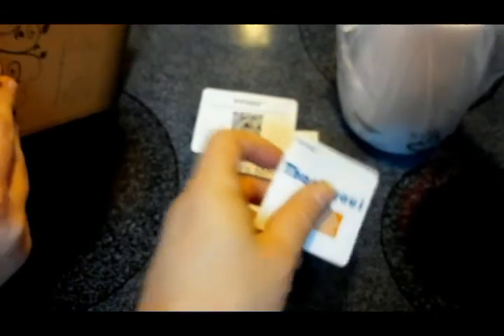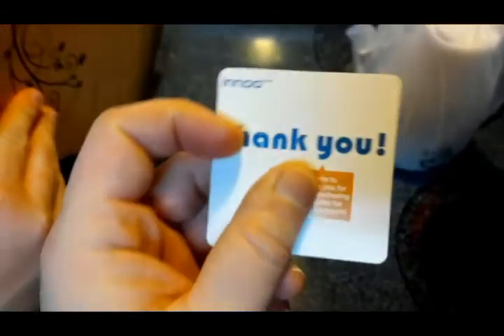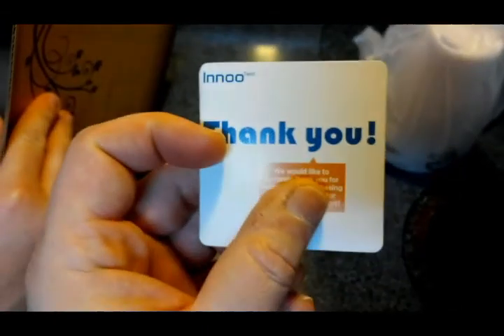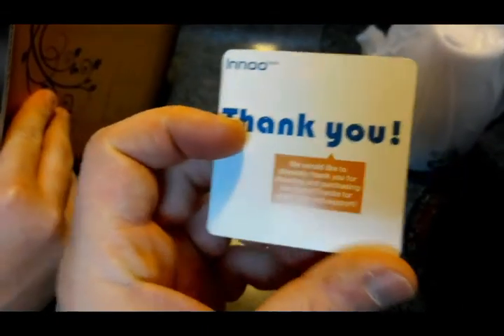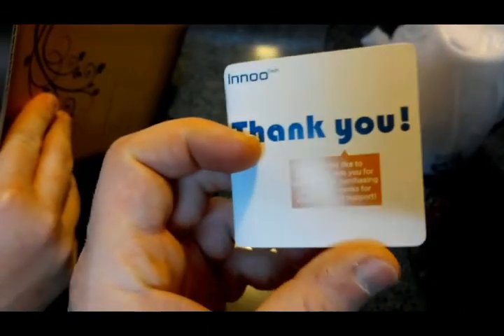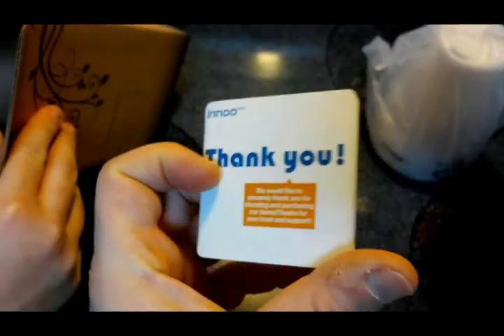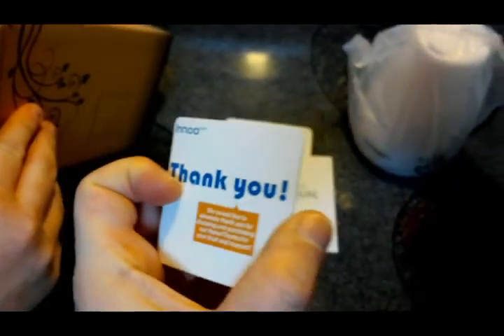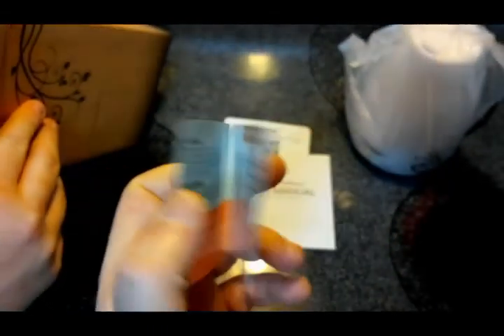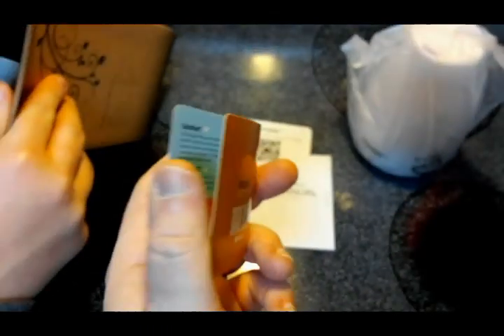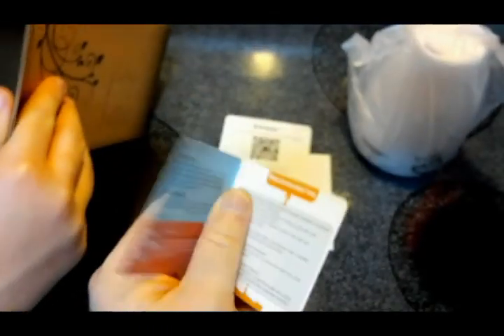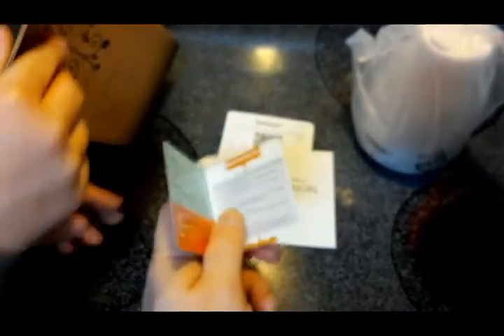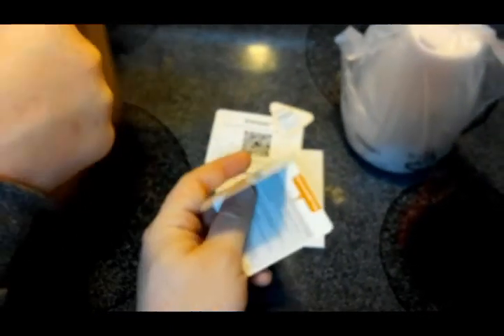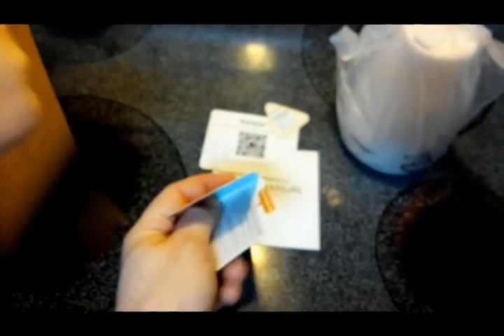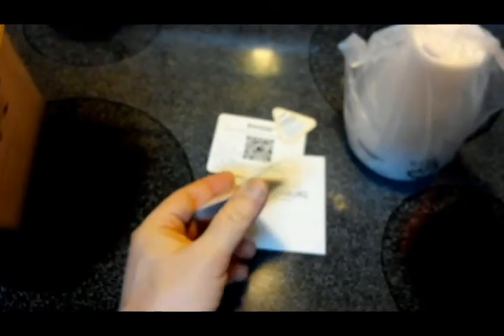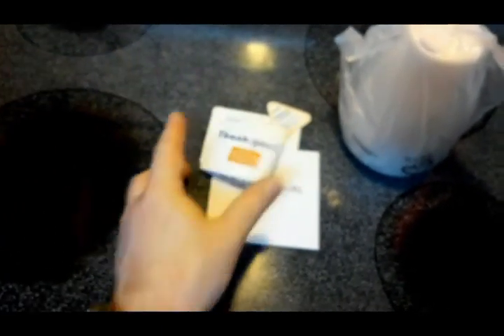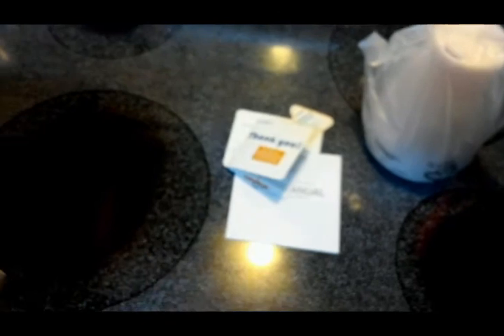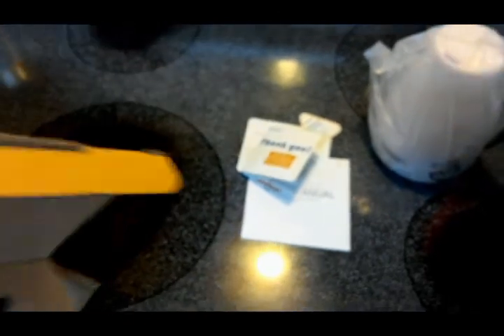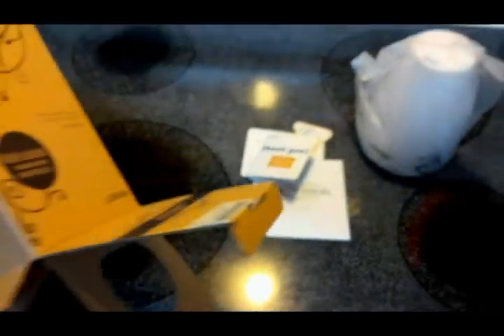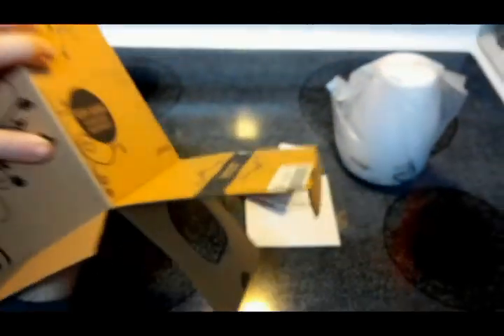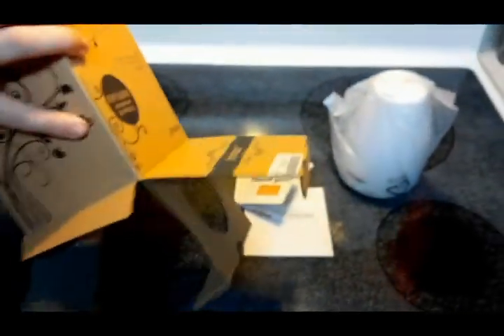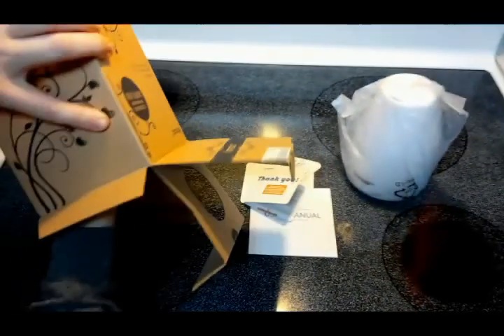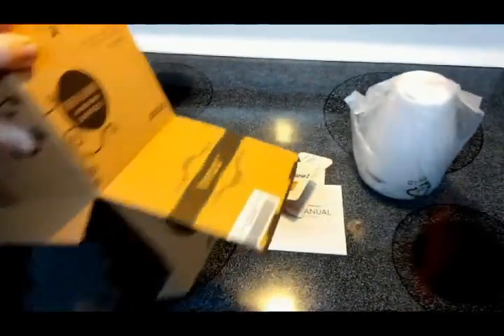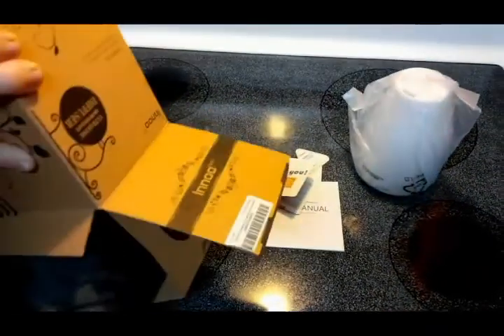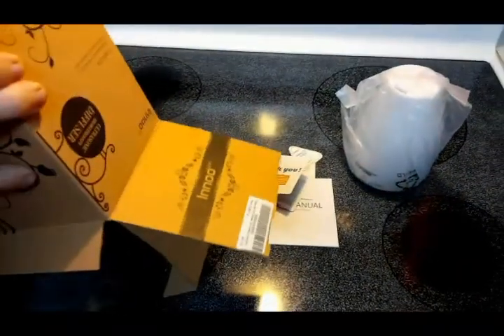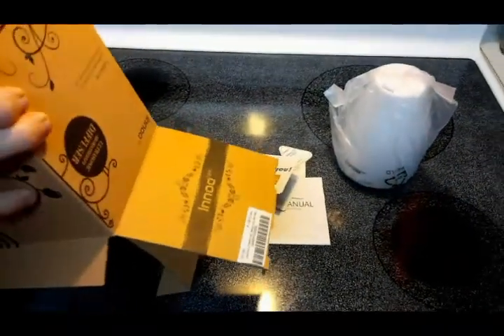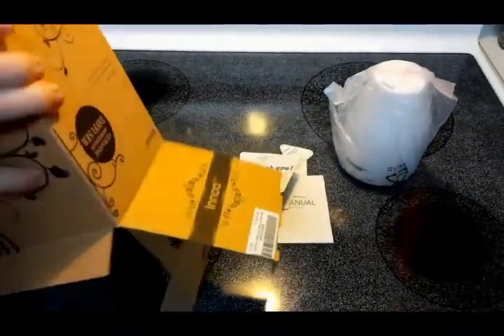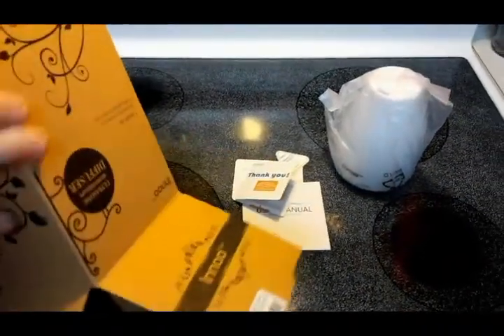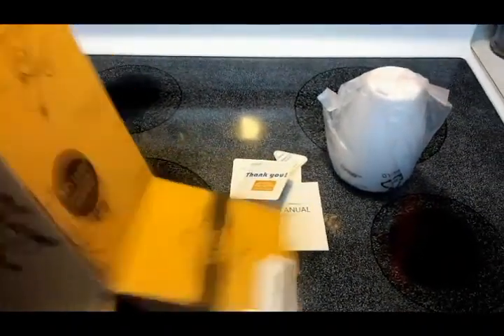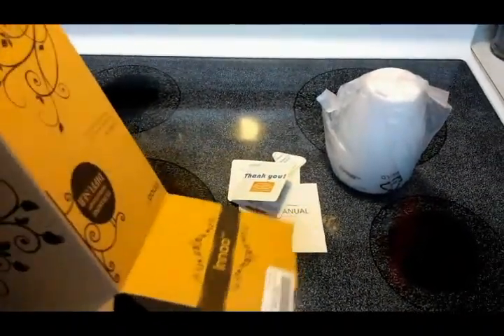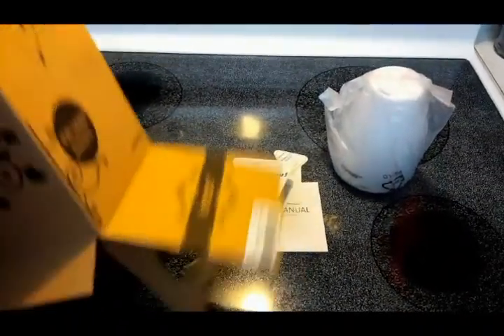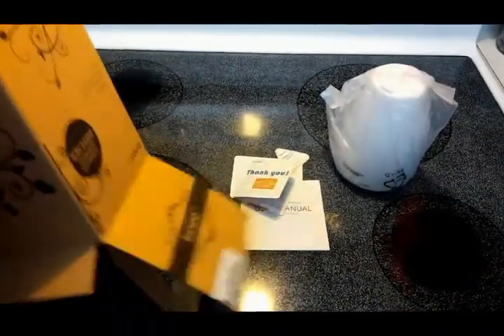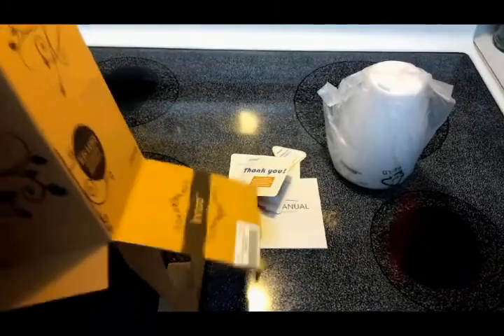There's also the actual thank you card. Inno Tech offers pretty much a lifetime guarantee — if you're ever dissatisfied, you can send it back and they will make you happy.